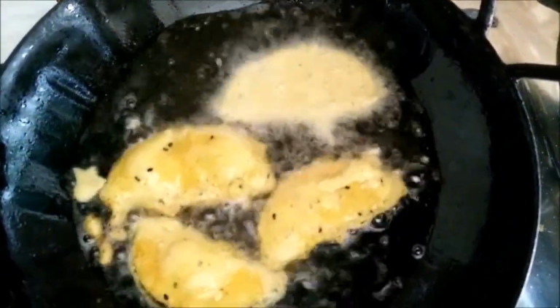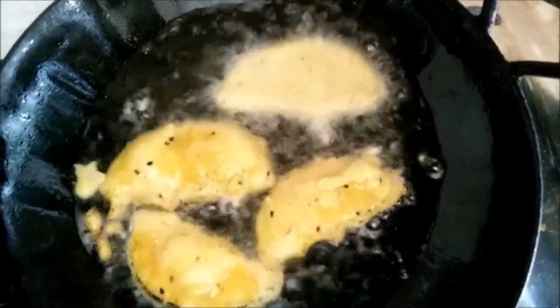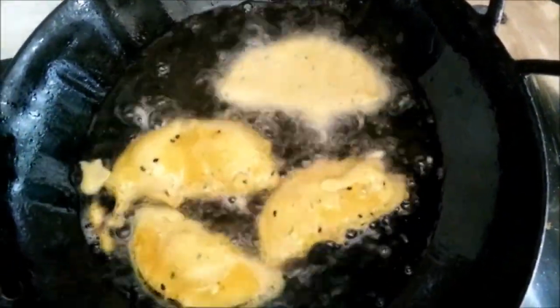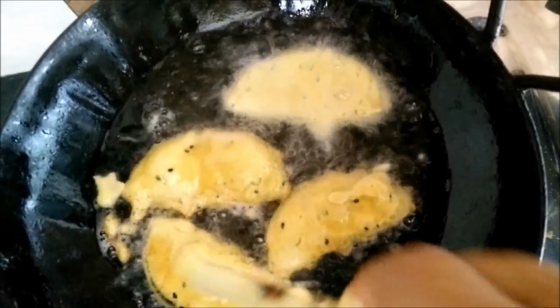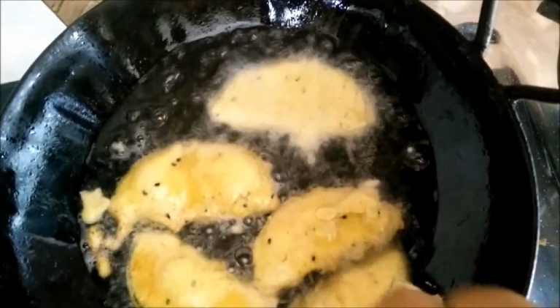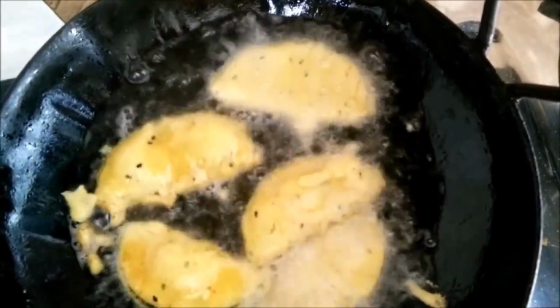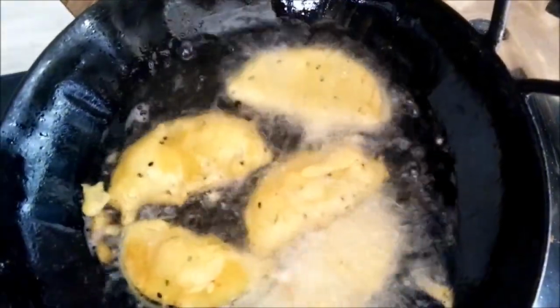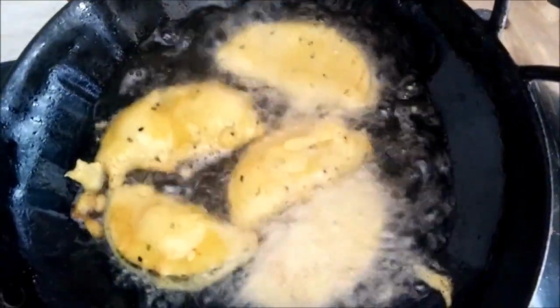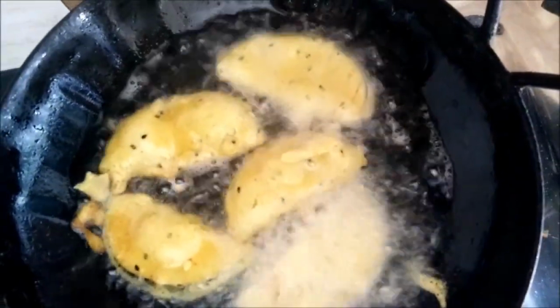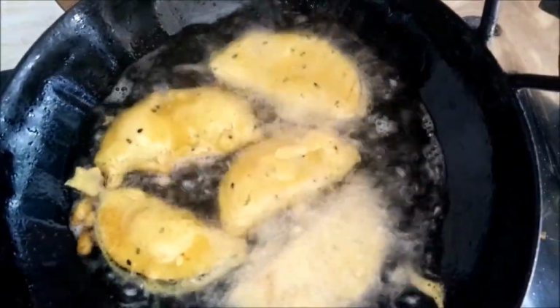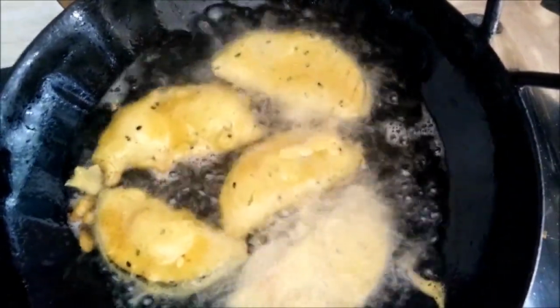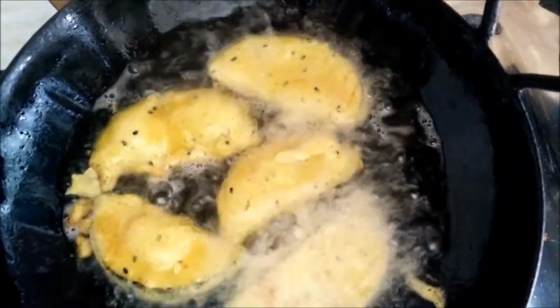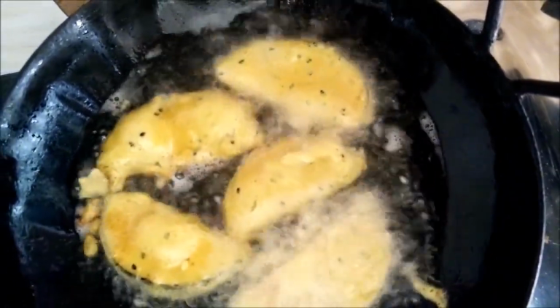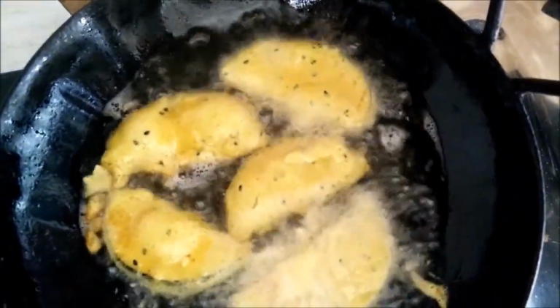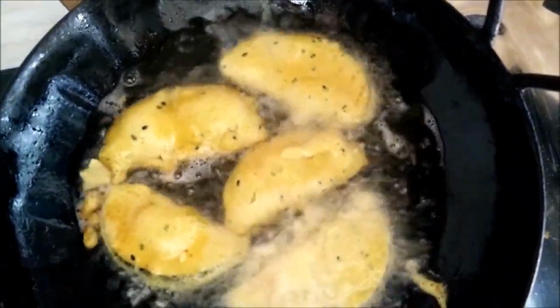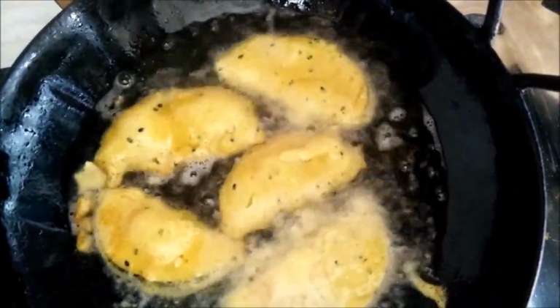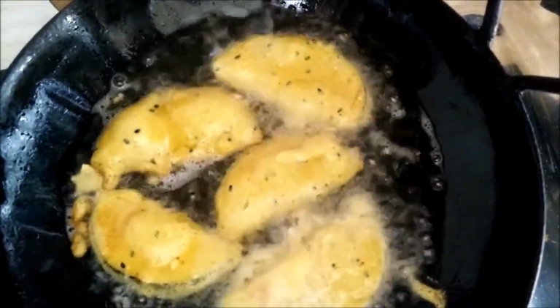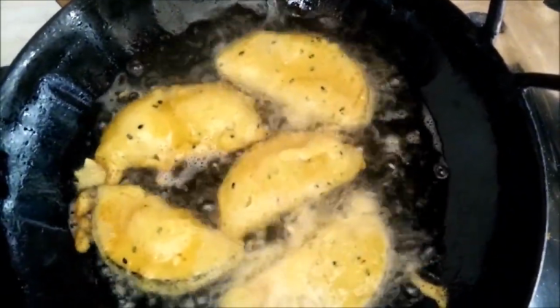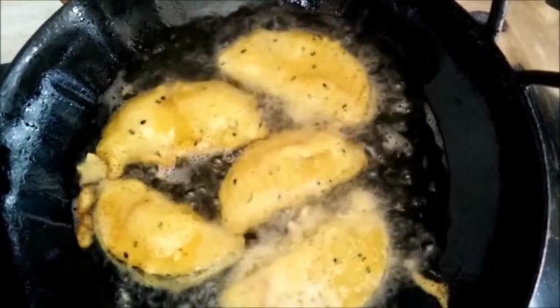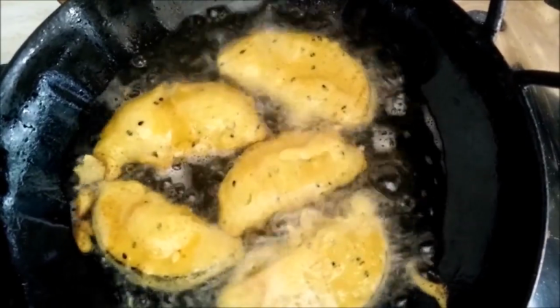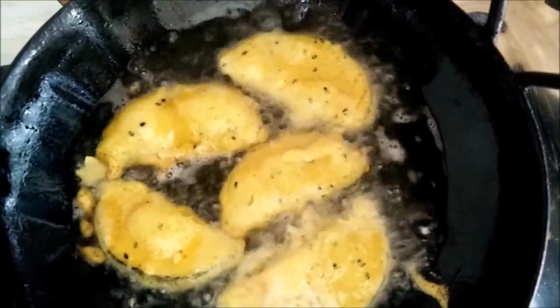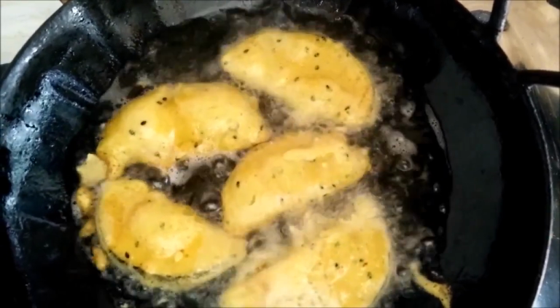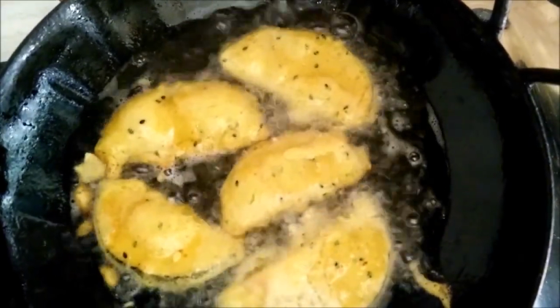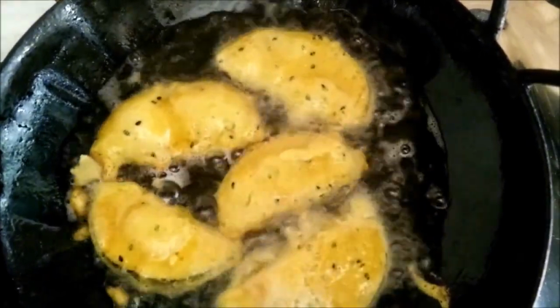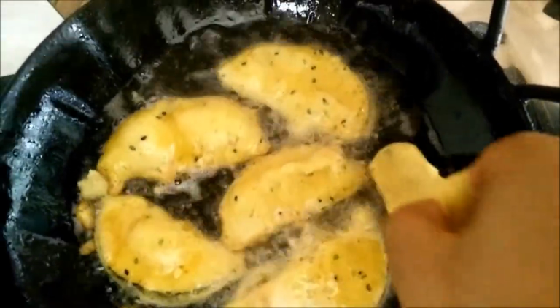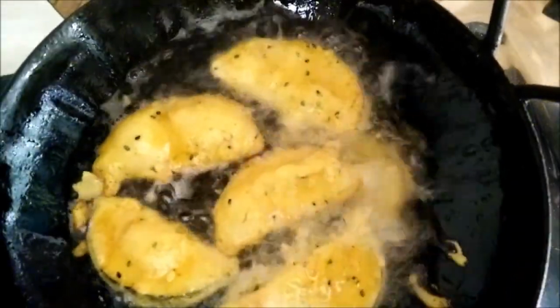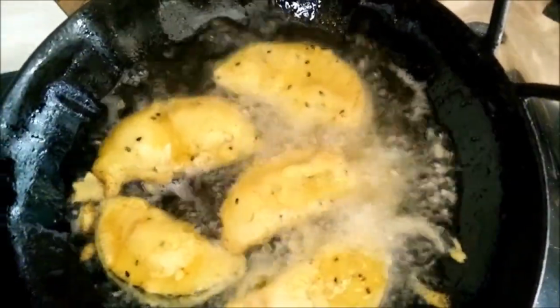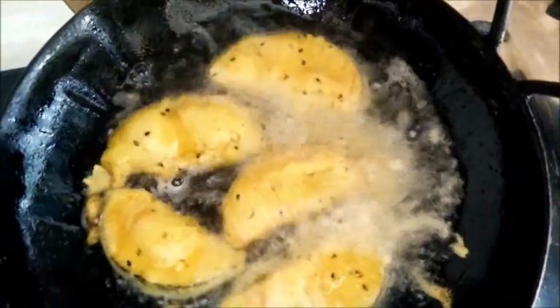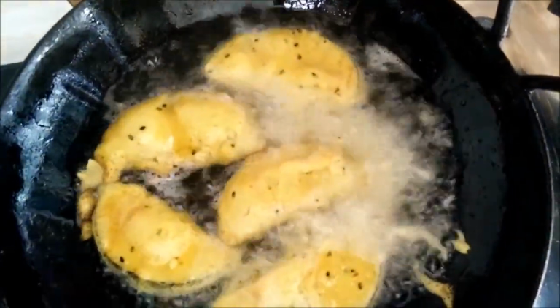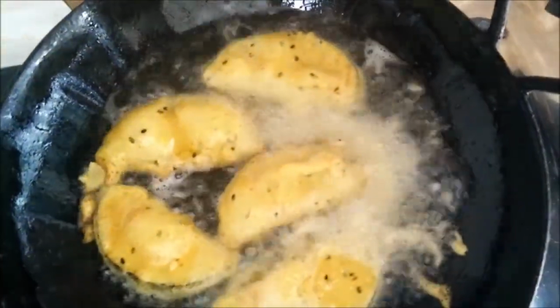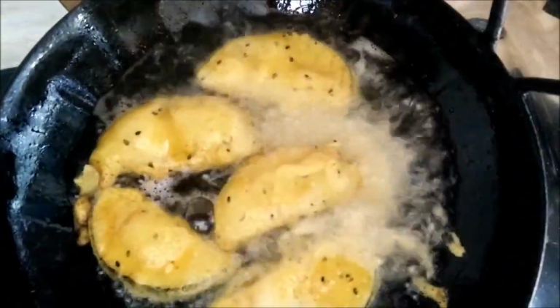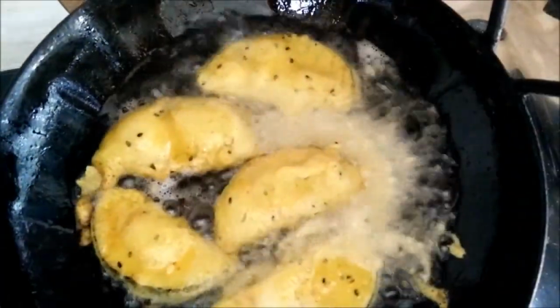We have to cook them on a medium flame, otherwise the brinjal will remain raw from inside. Cook them on medium flame.